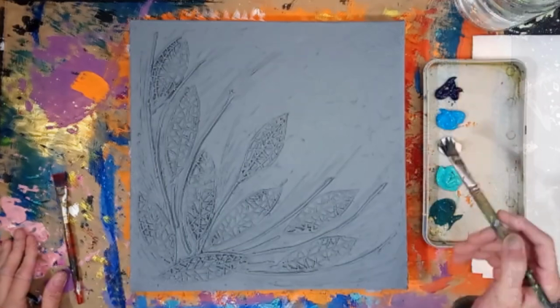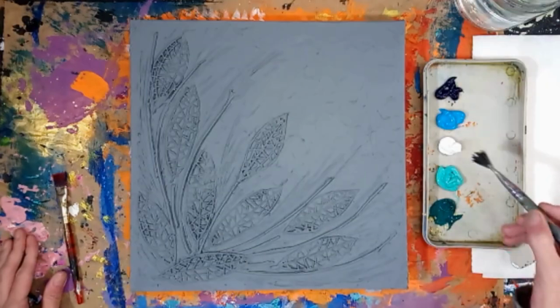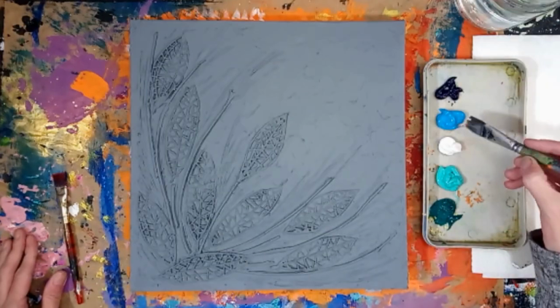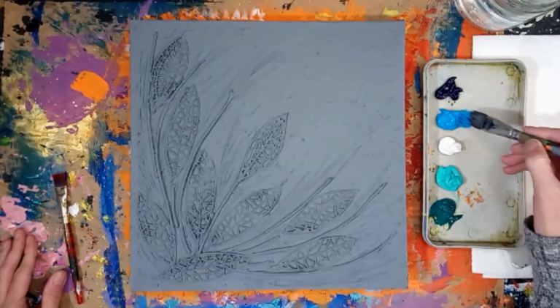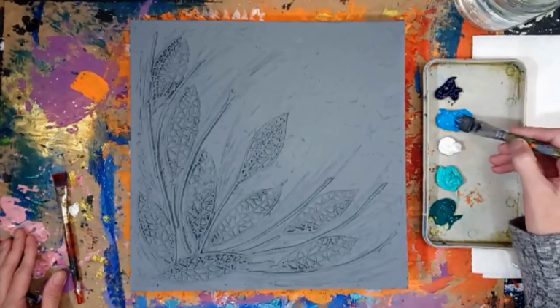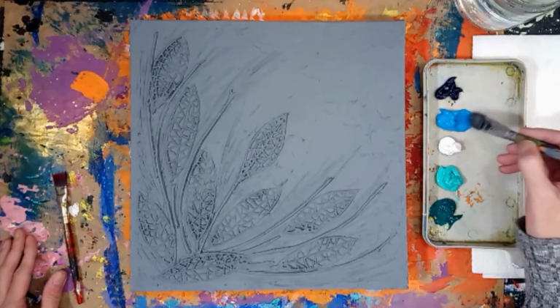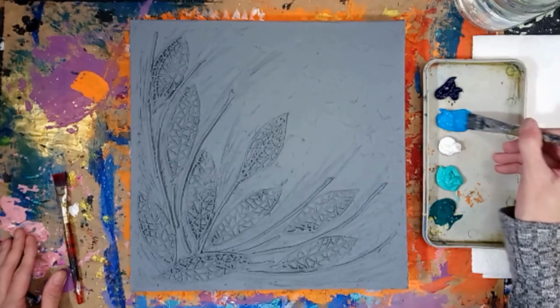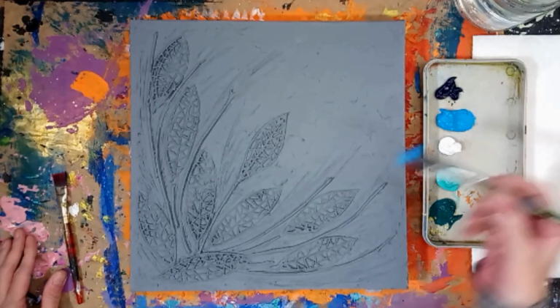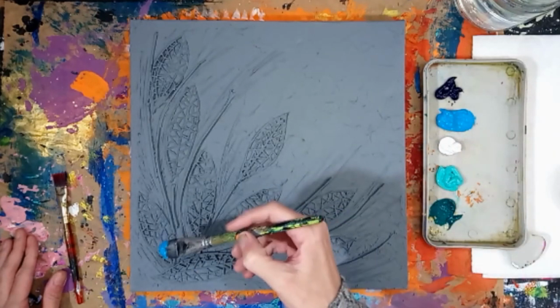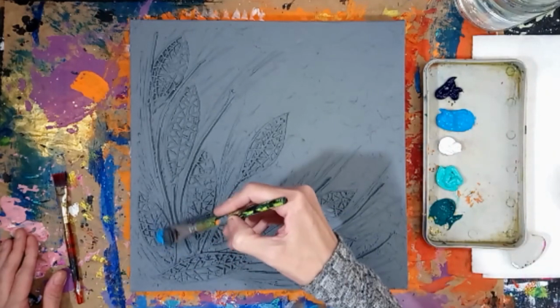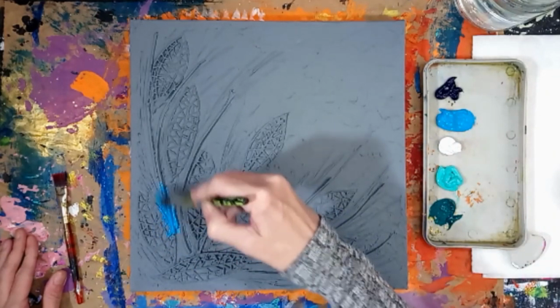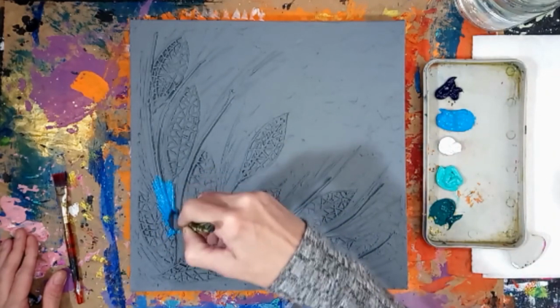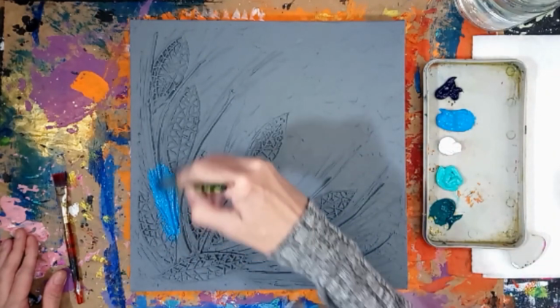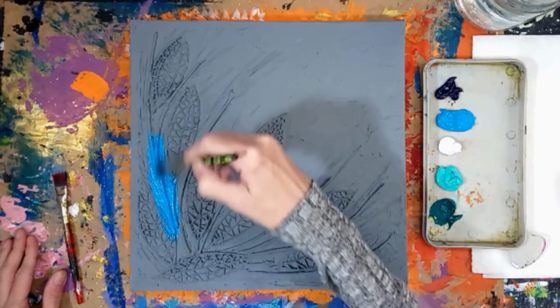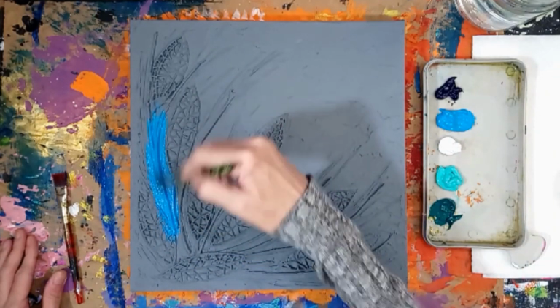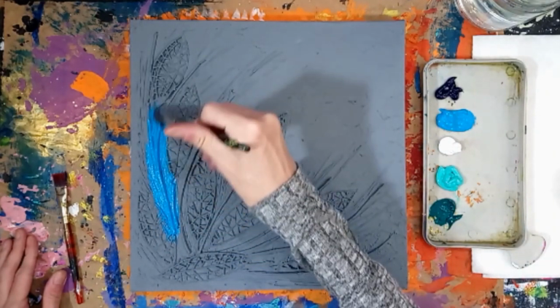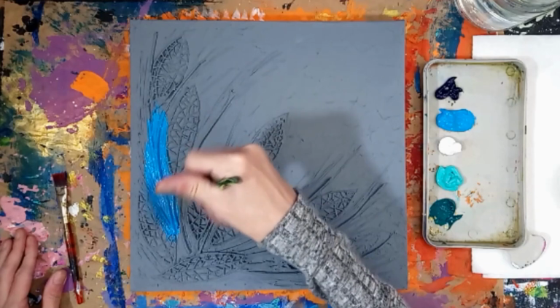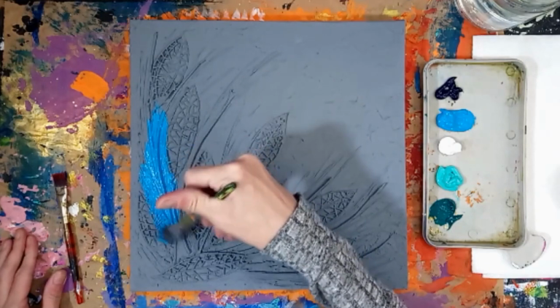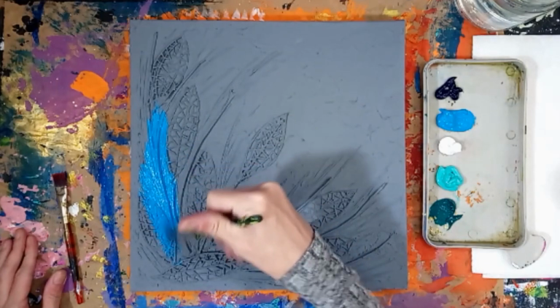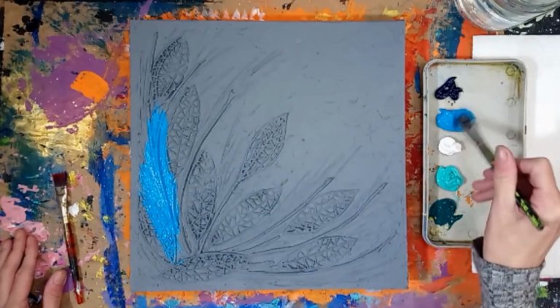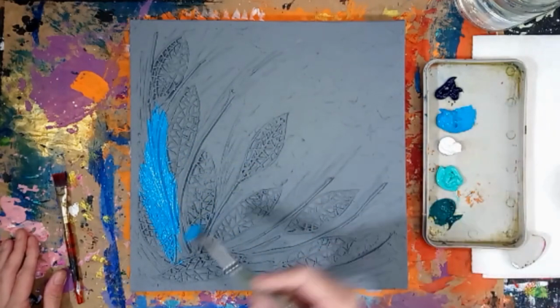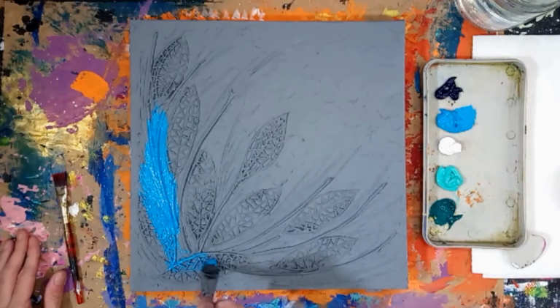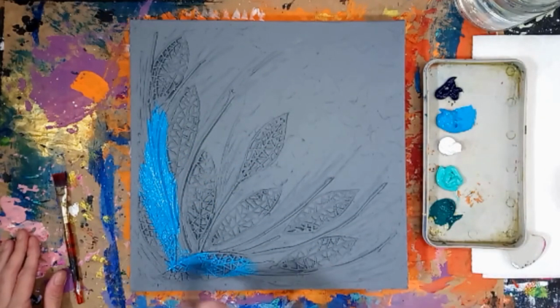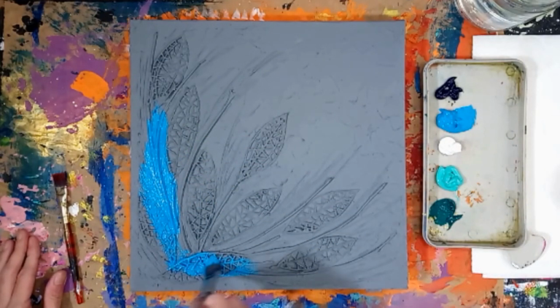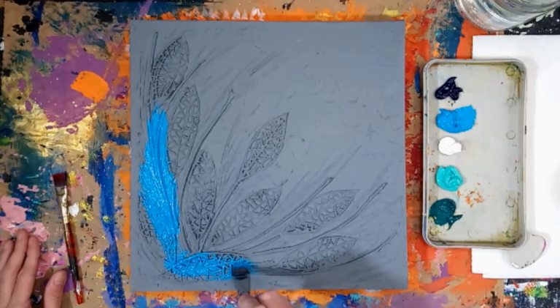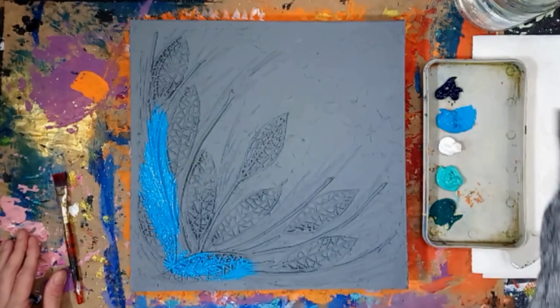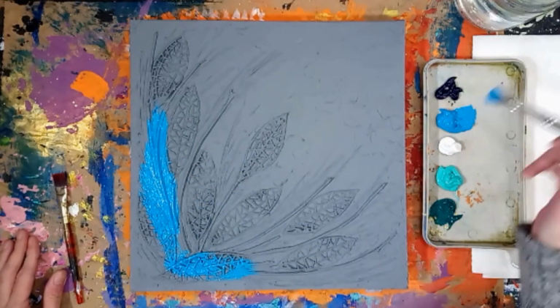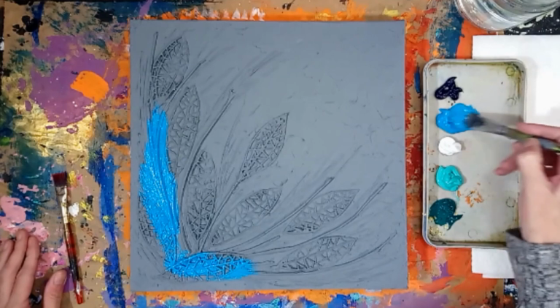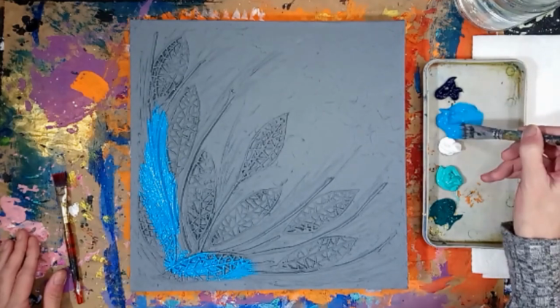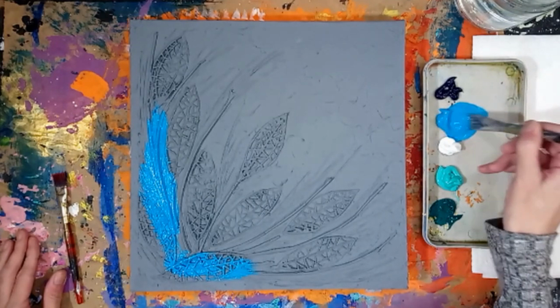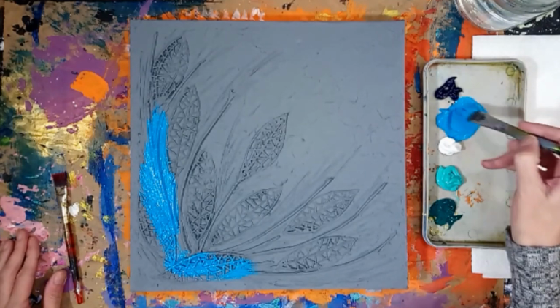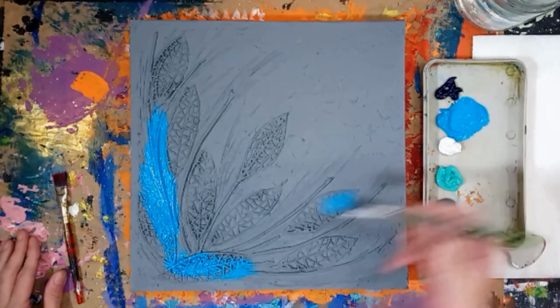Once the canvas is dry, apply acrylic paint to the dry textured canvas with a flat paint brush. I used white, aqua green, Prussian blue, and brilliant blue — all in Liquitex Basics Paint.